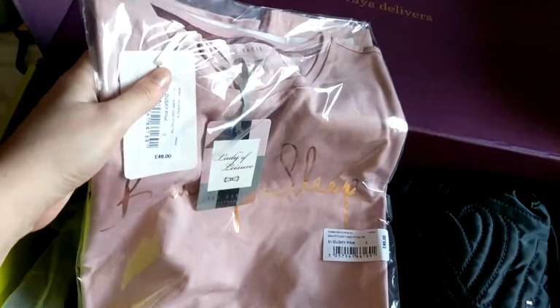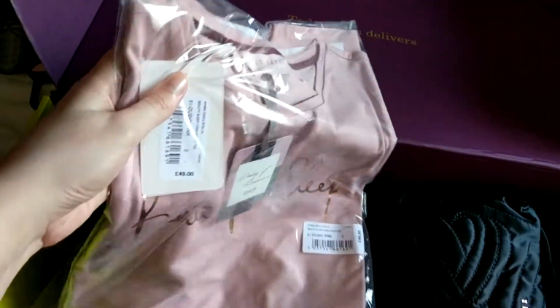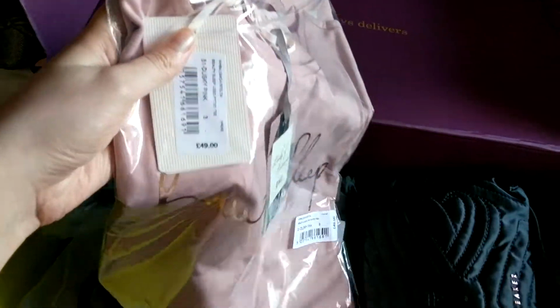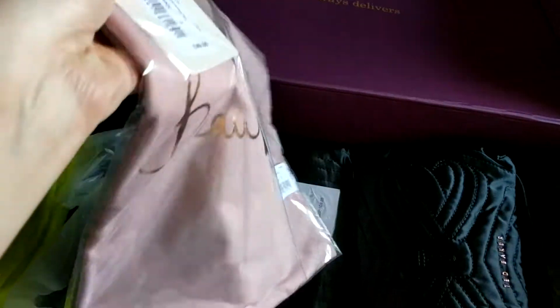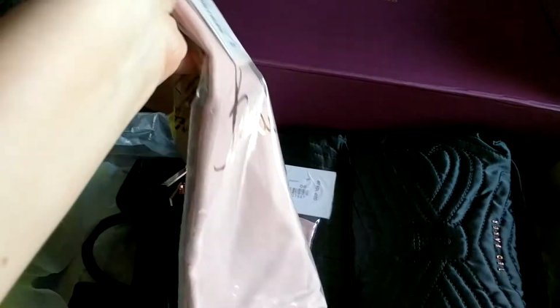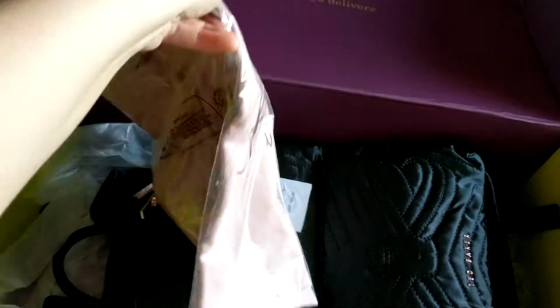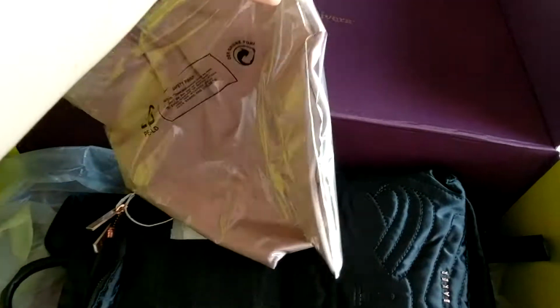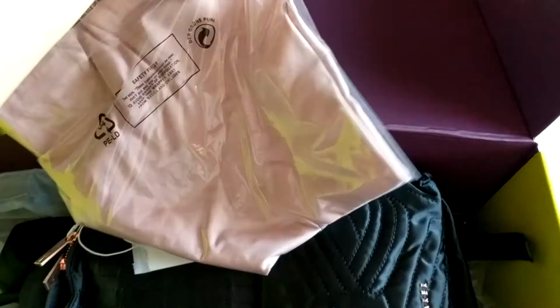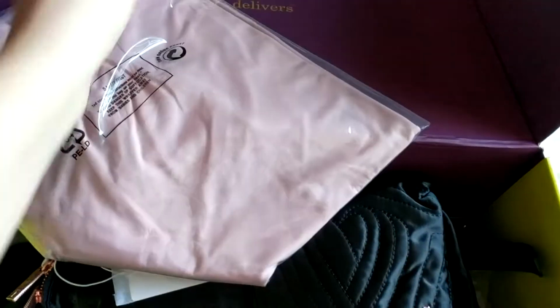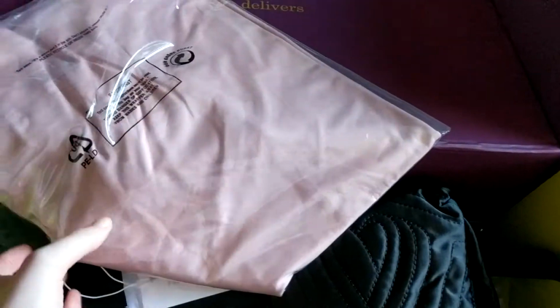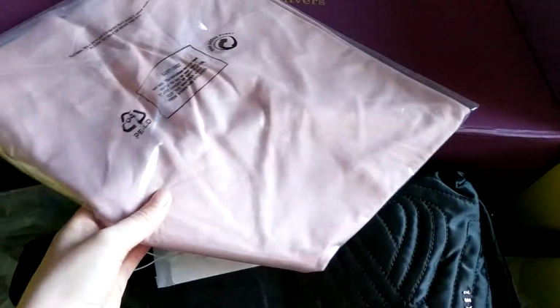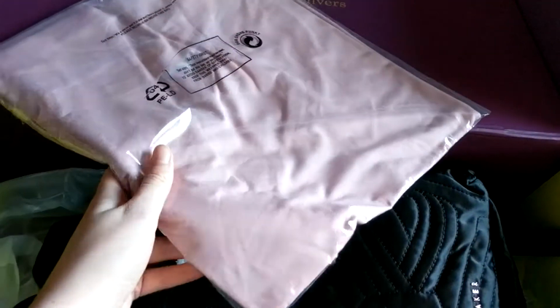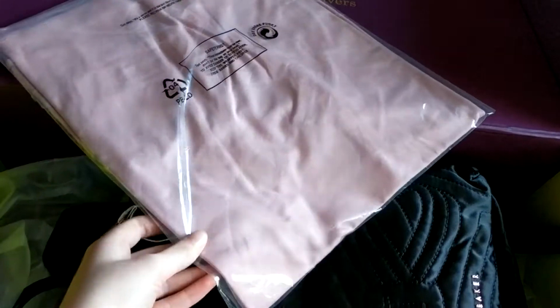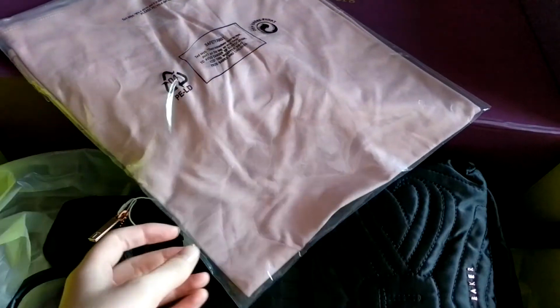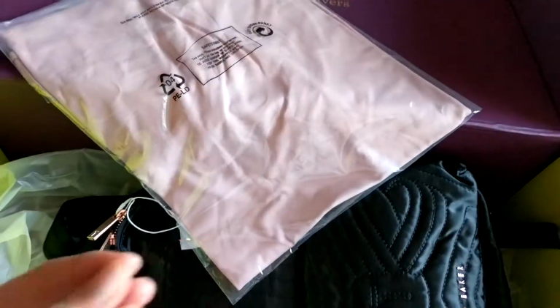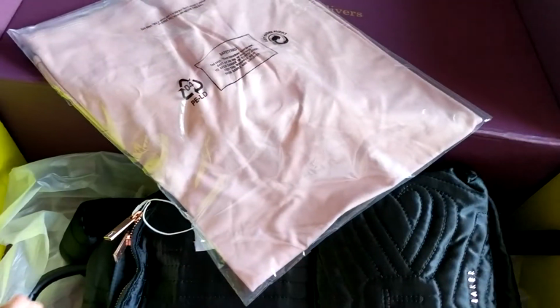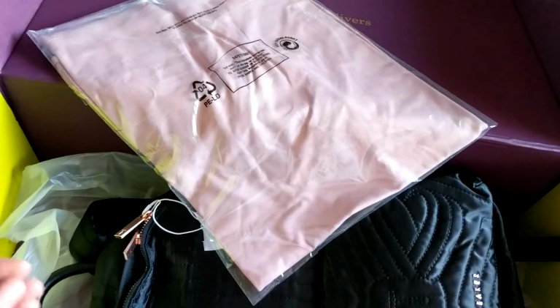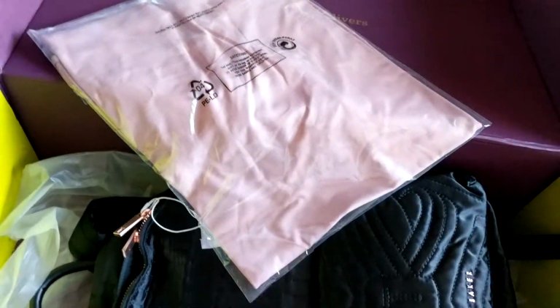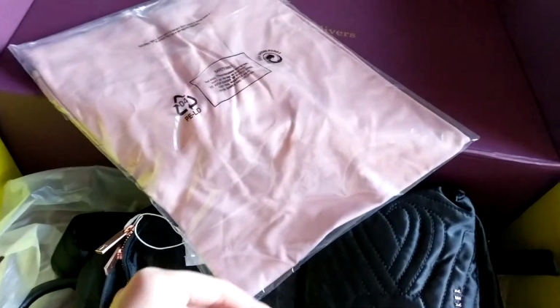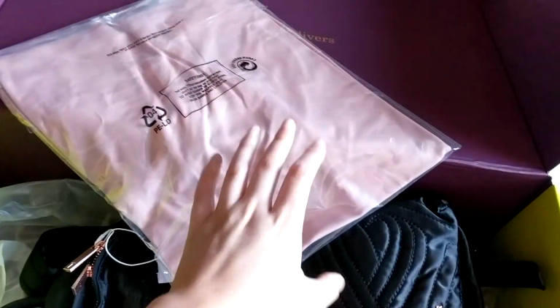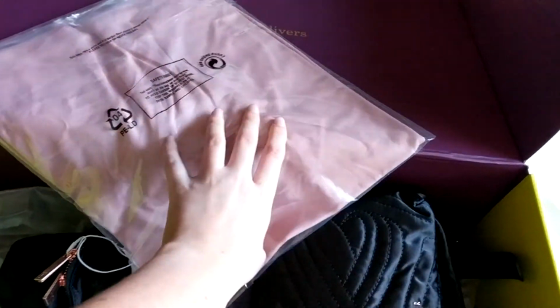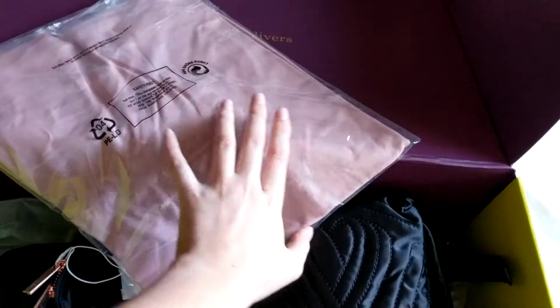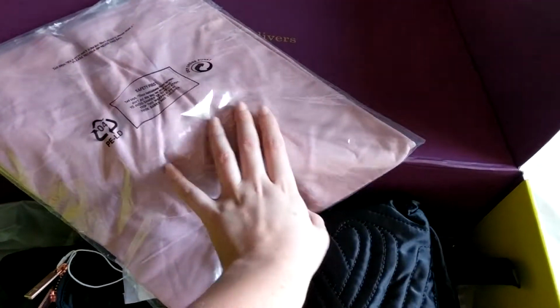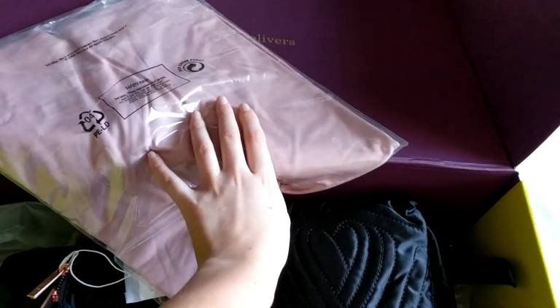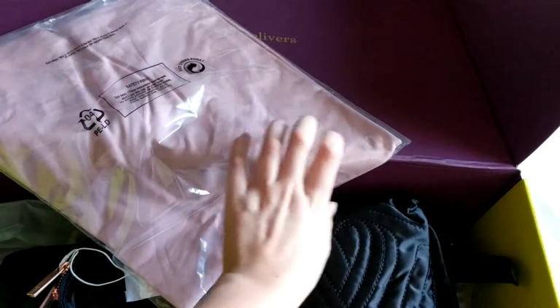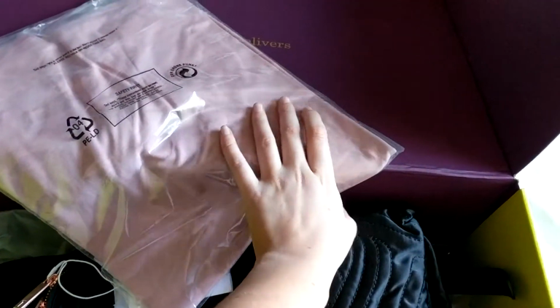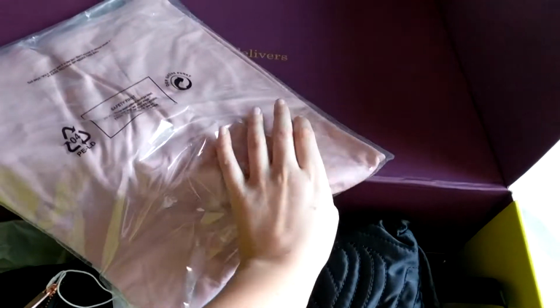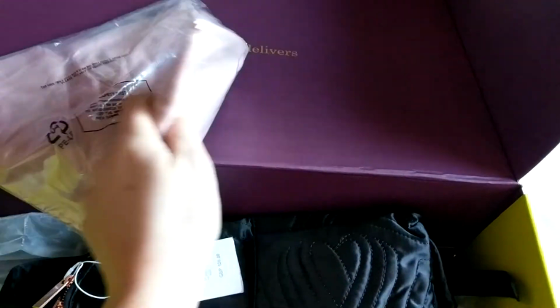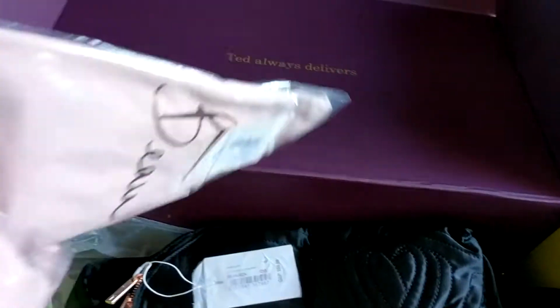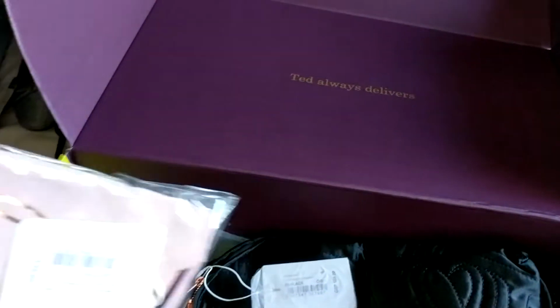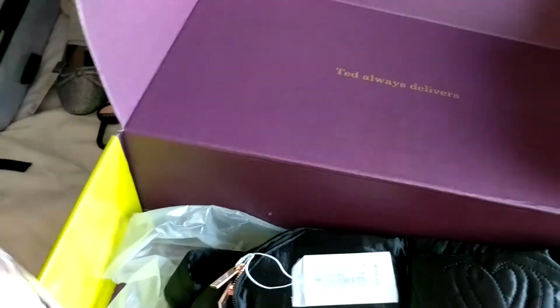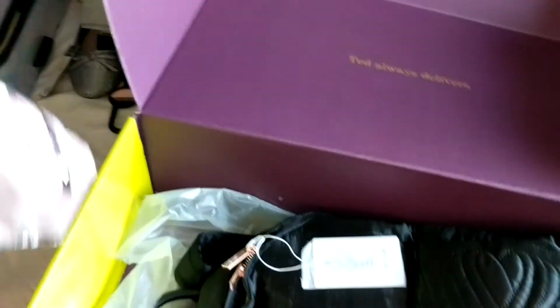And the thing that I love about the Ted Baker top is that they're such good quality. They're really thick and heavy, and so I am absolutely in love with this.